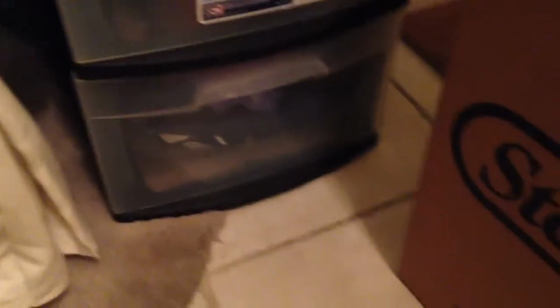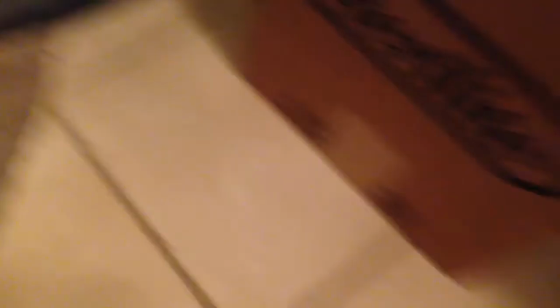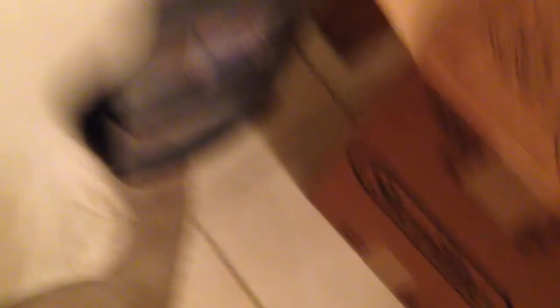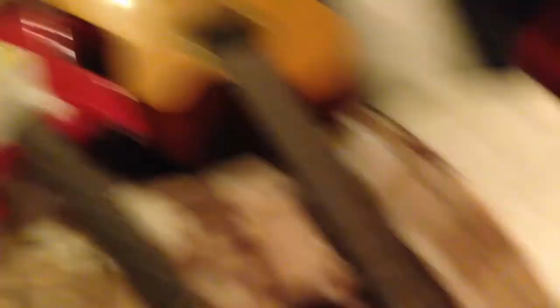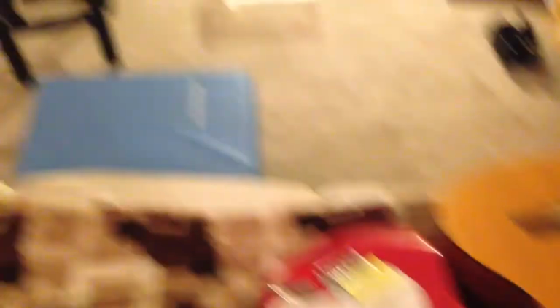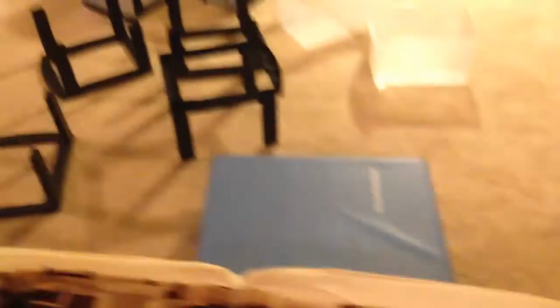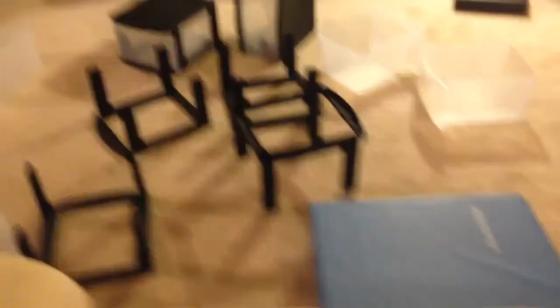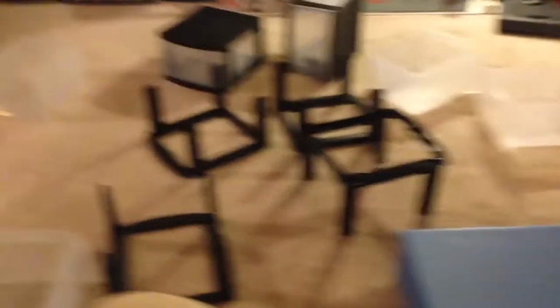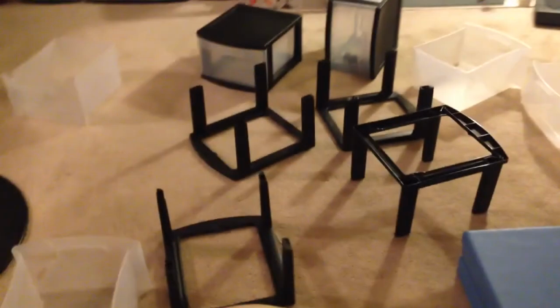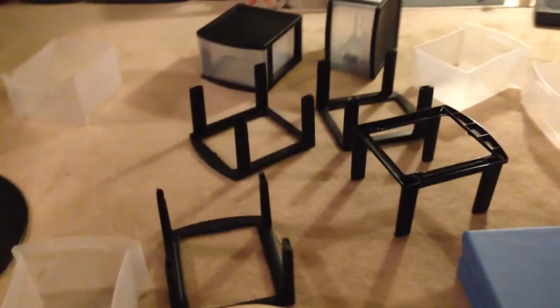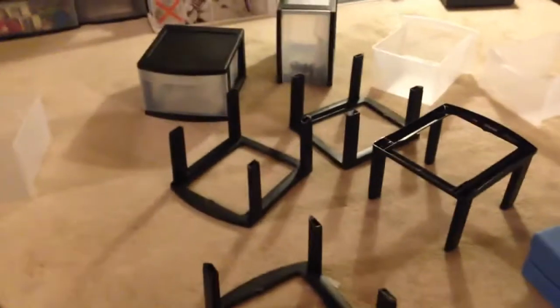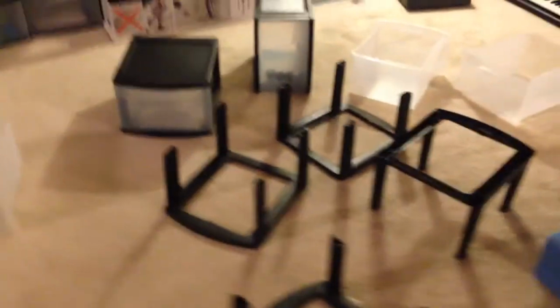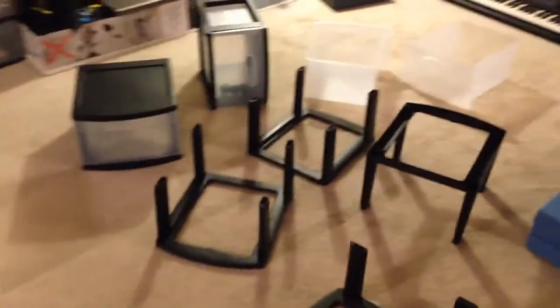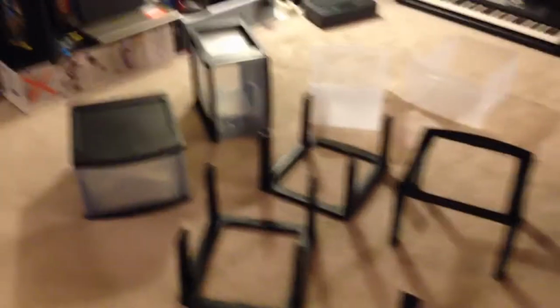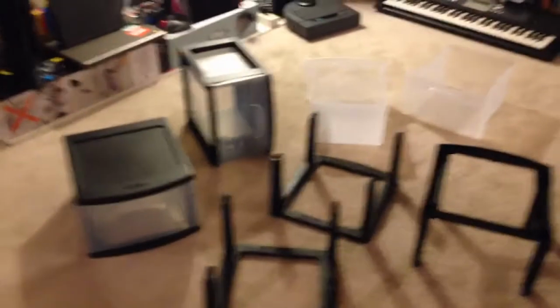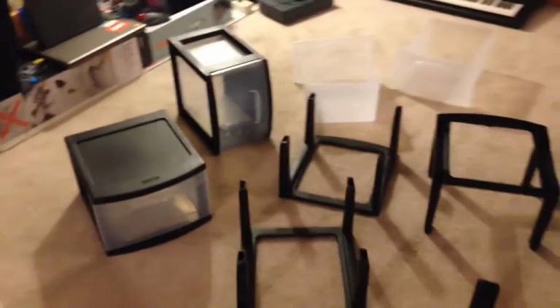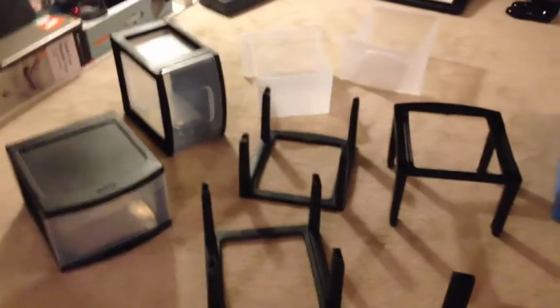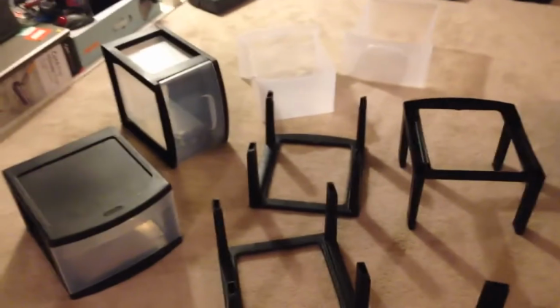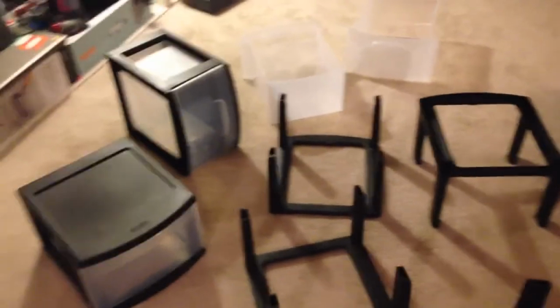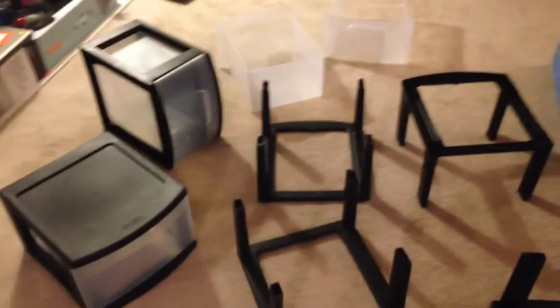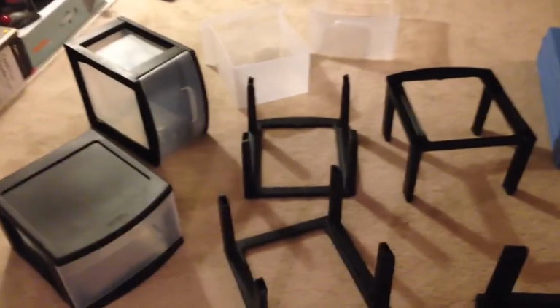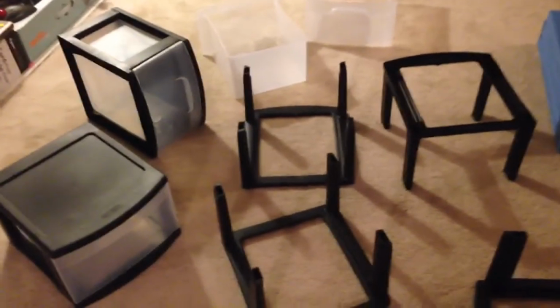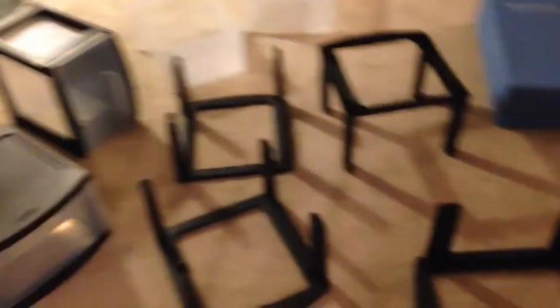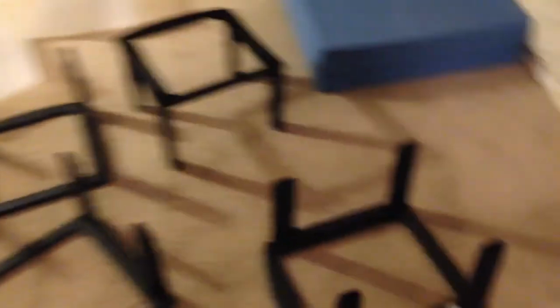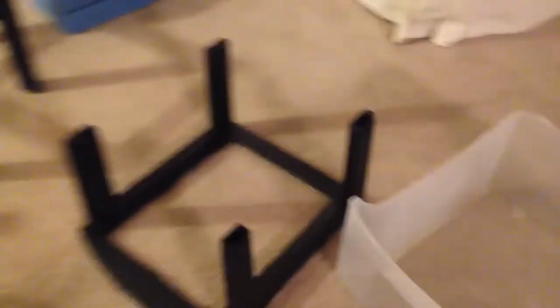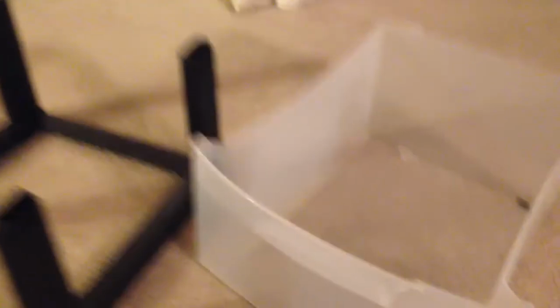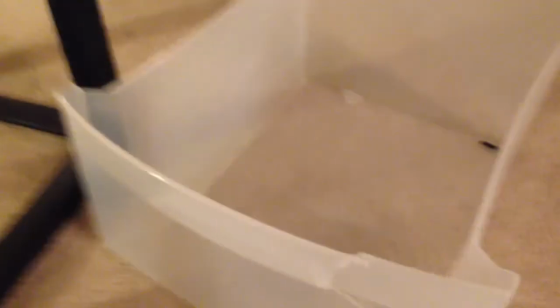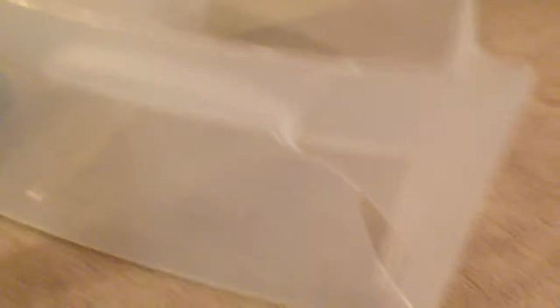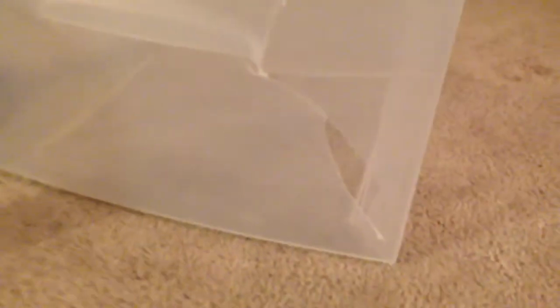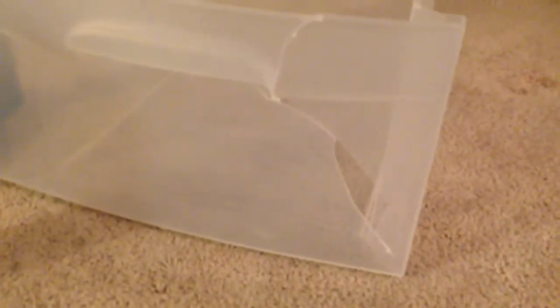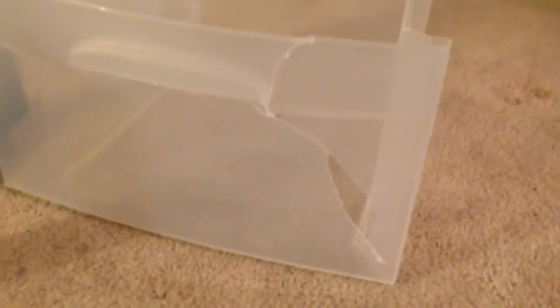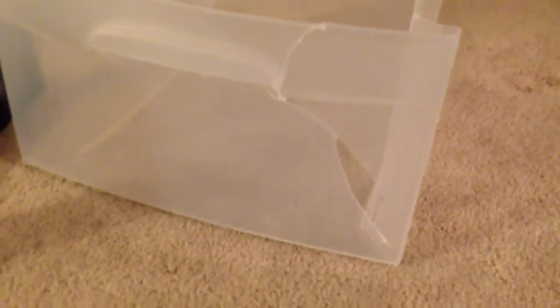But mine came in like this. And as you can see, I have to assemble it myself — it came in two boxes. And that's not the worst of it. This is what I got.